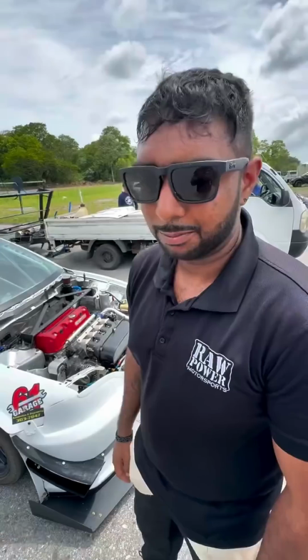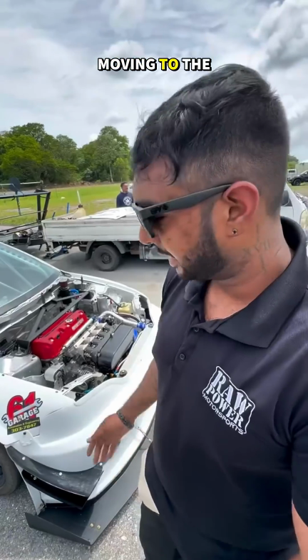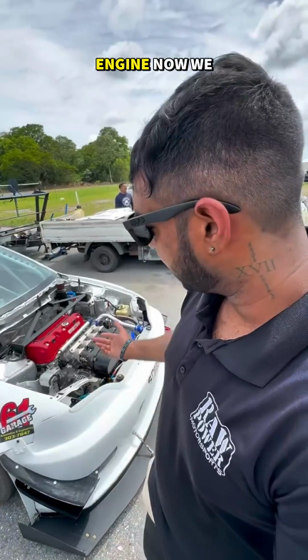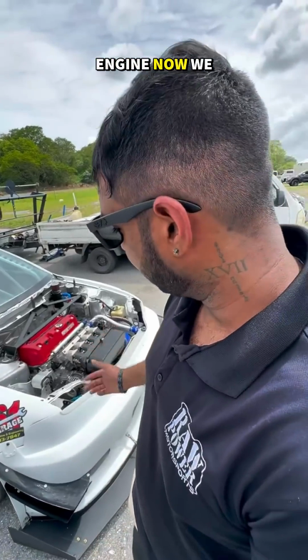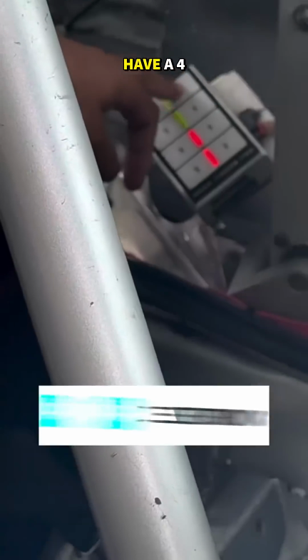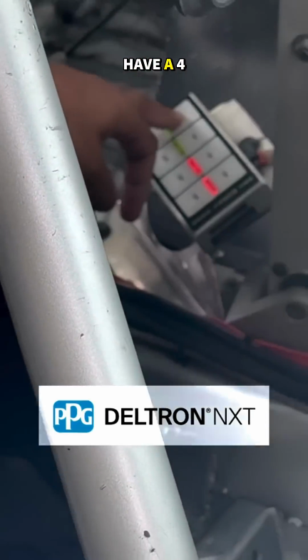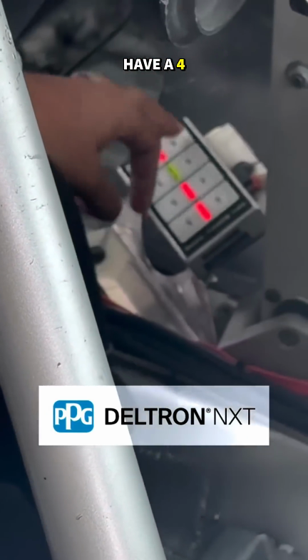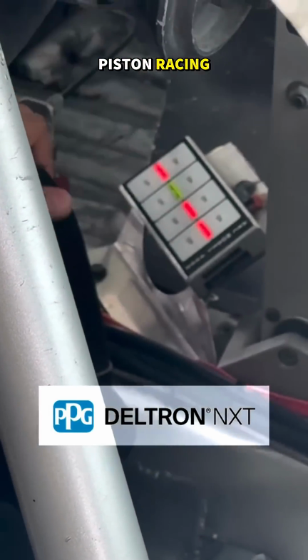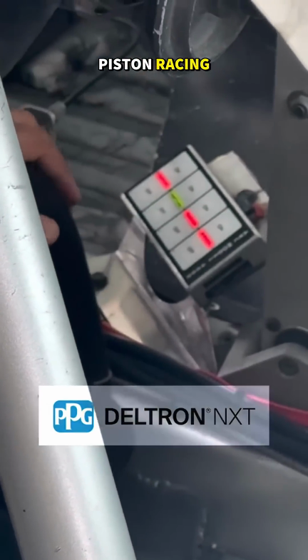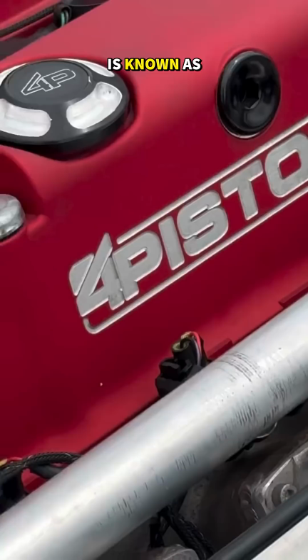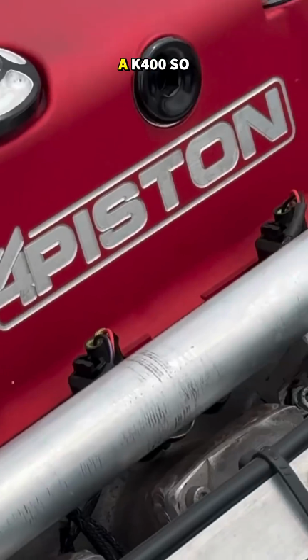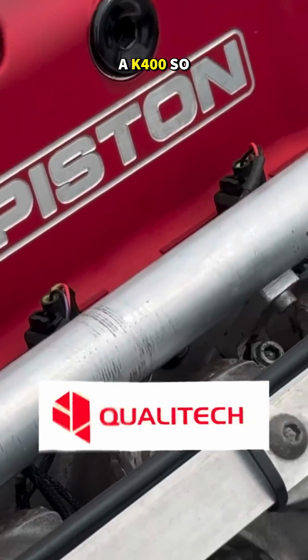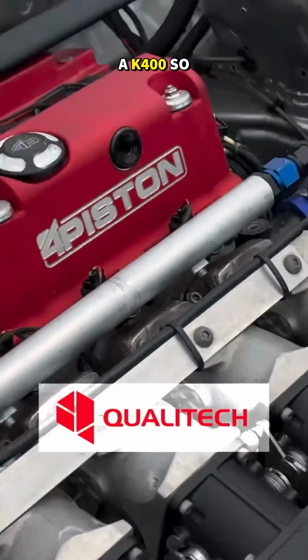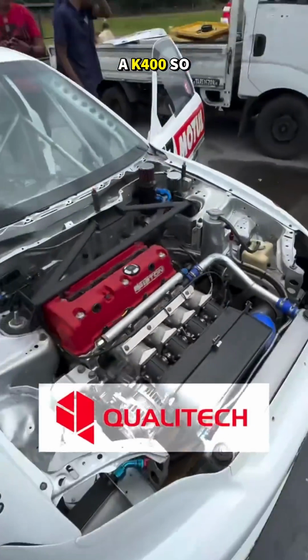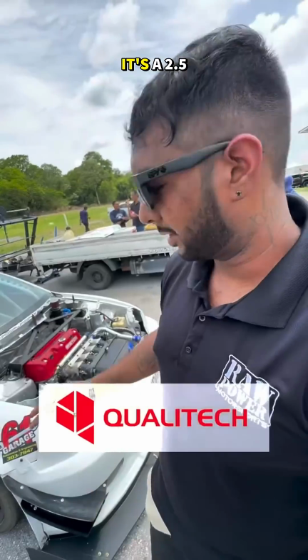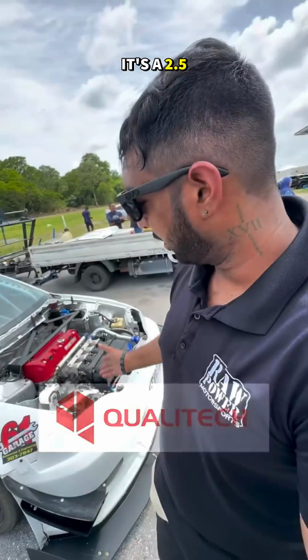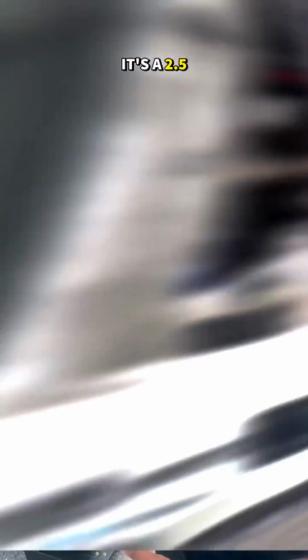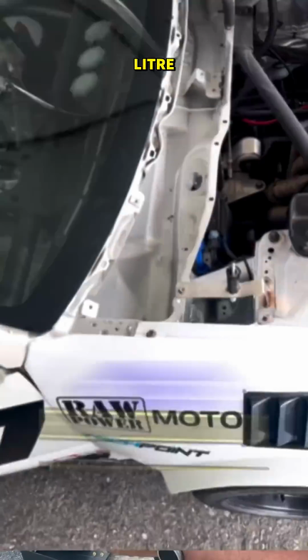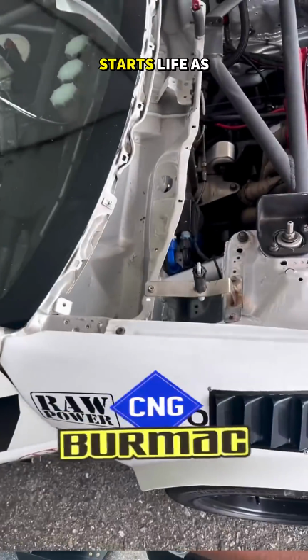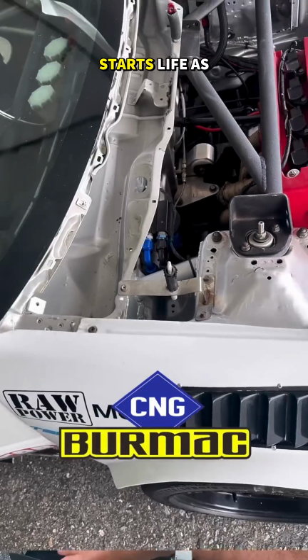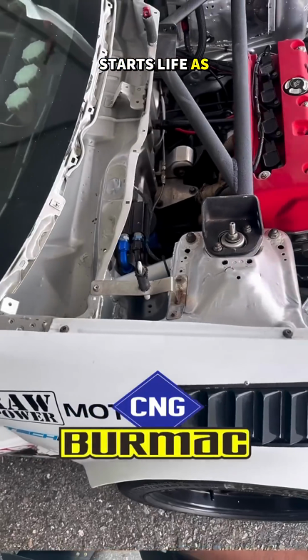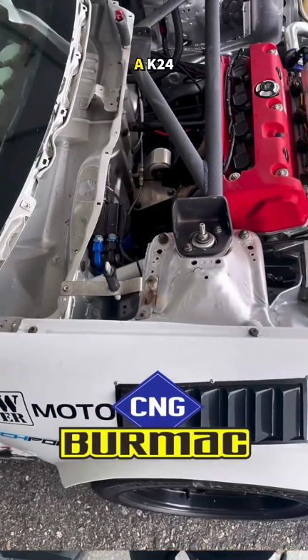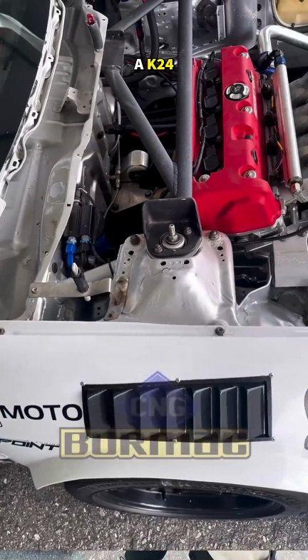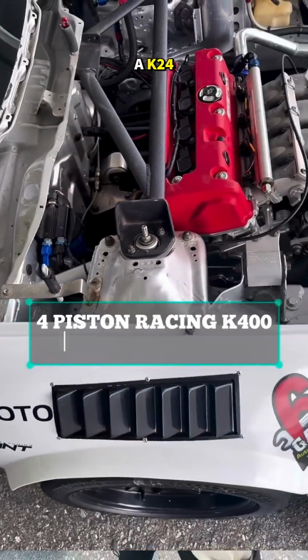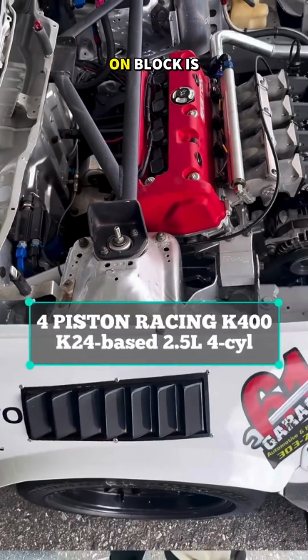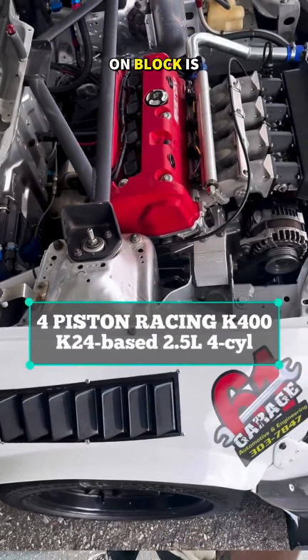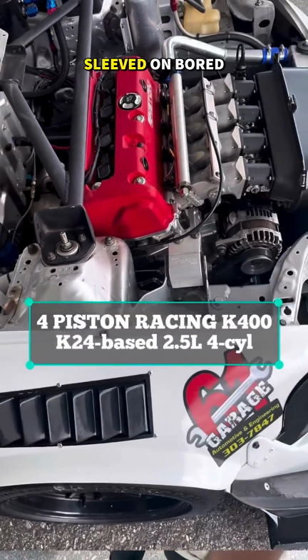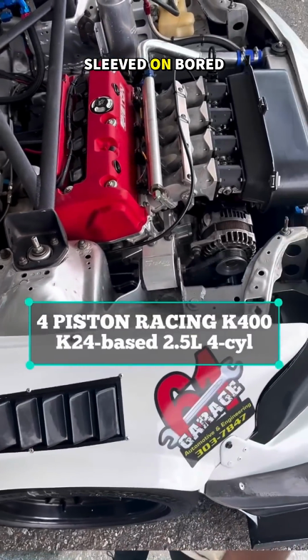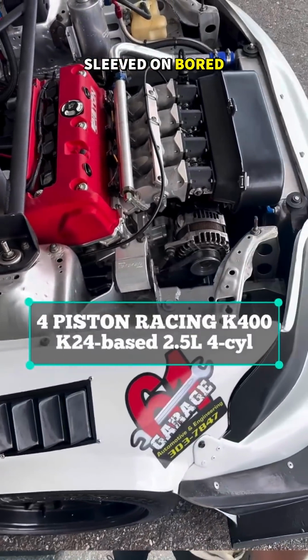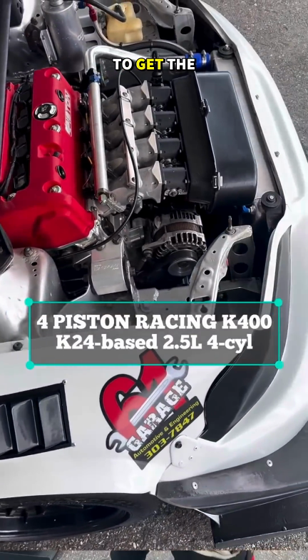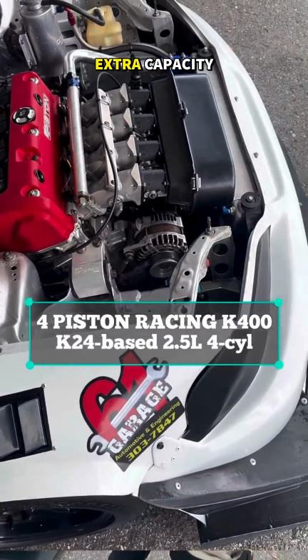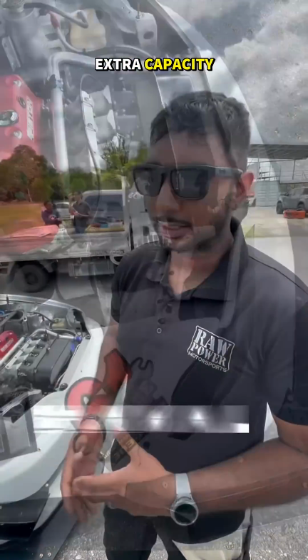Moving to the engine now. We have our core piston racing engine, known as a K400. It's a 2.5-litre that starts life as a K241, with bored sleeves to get the extra capacity.